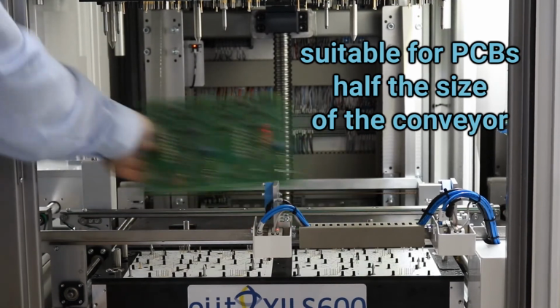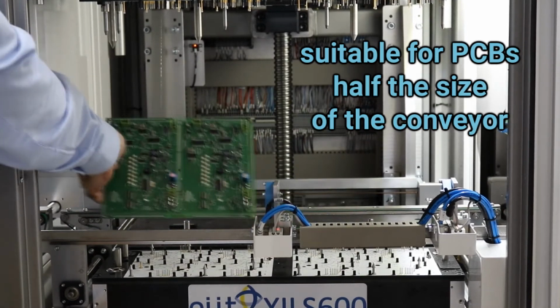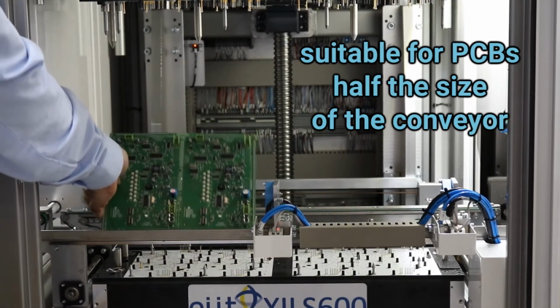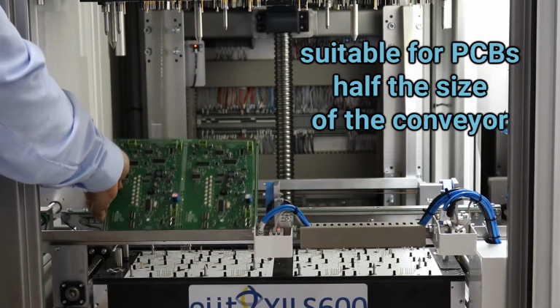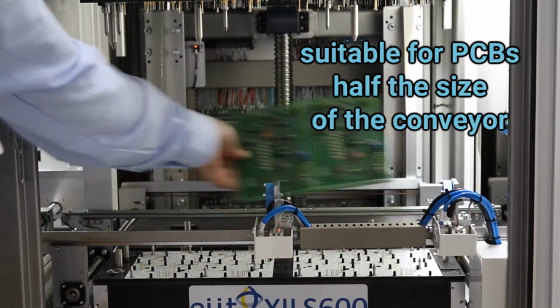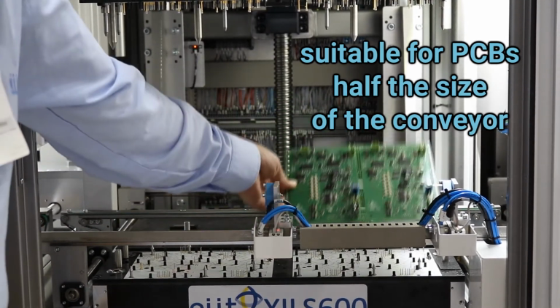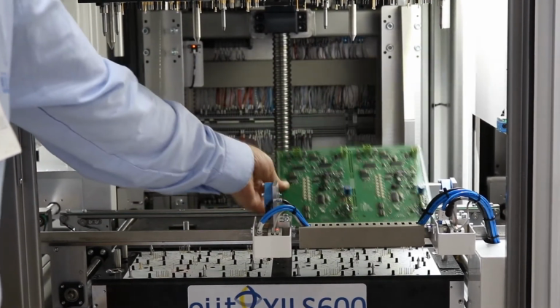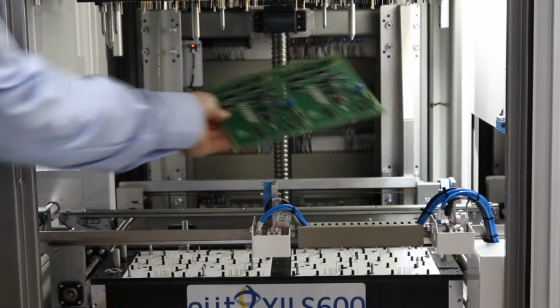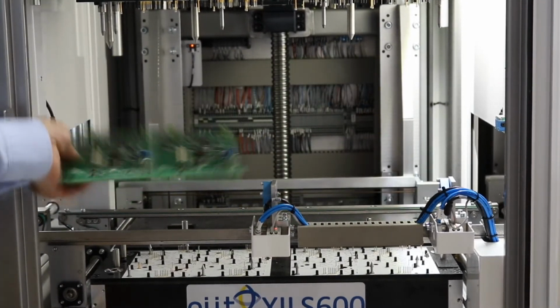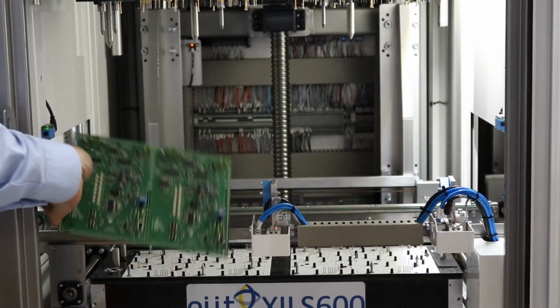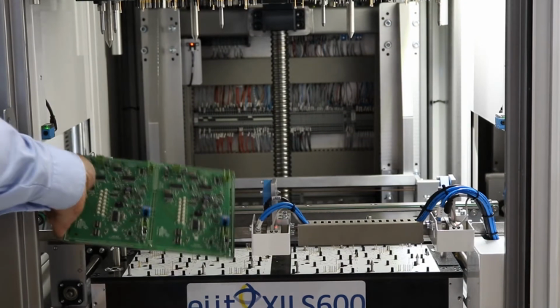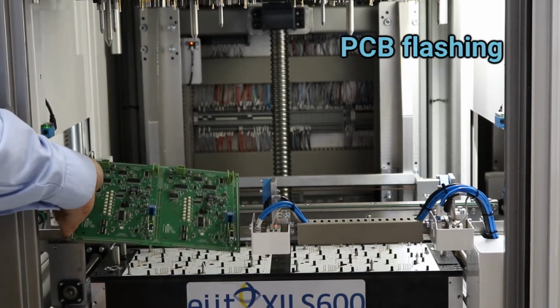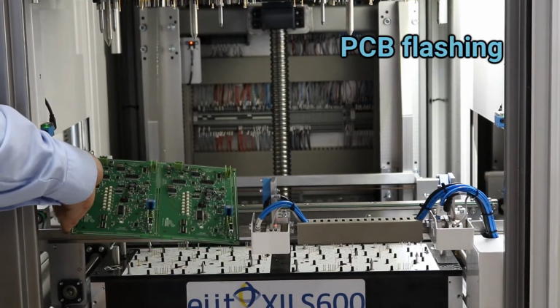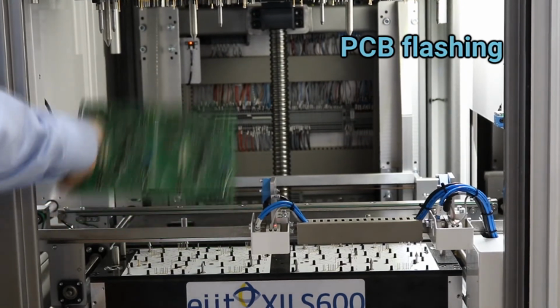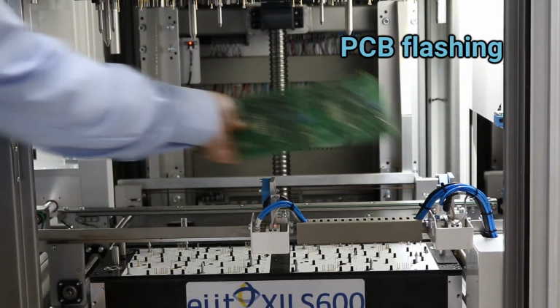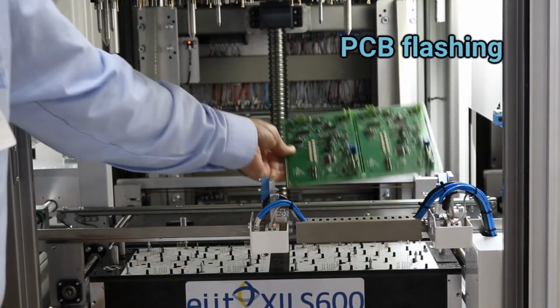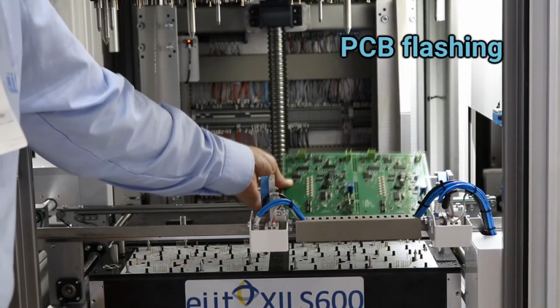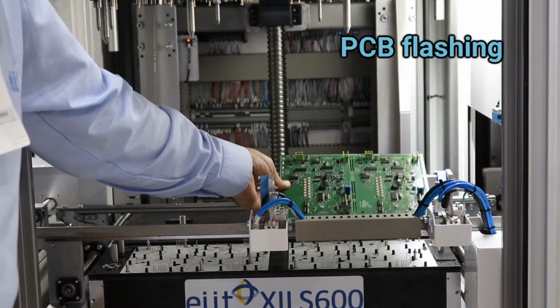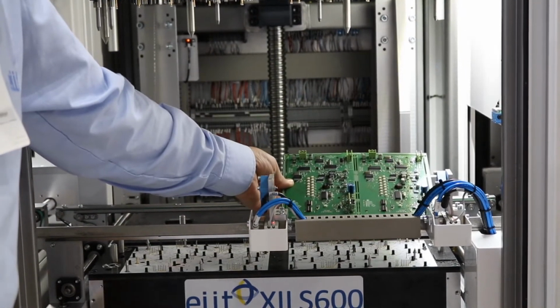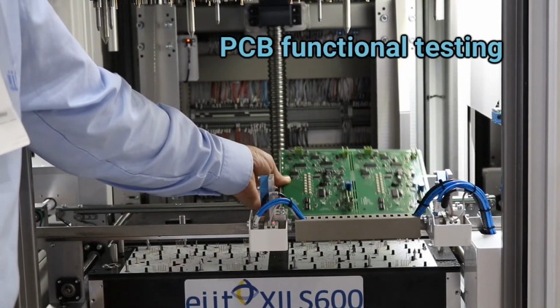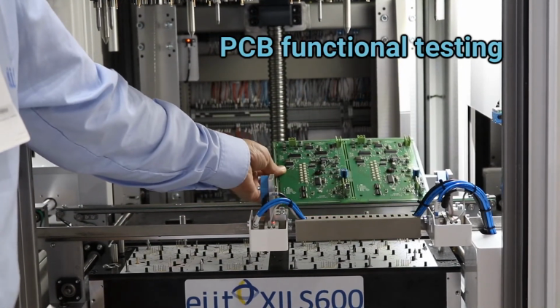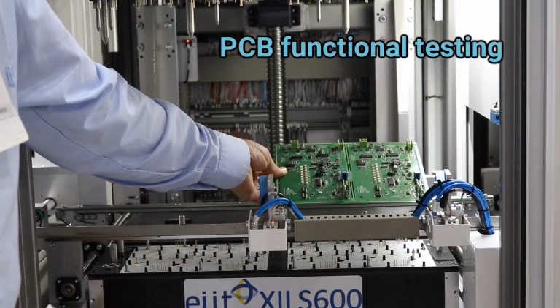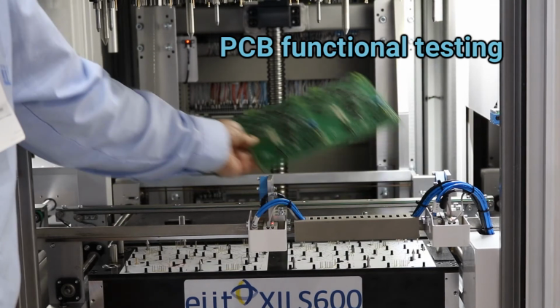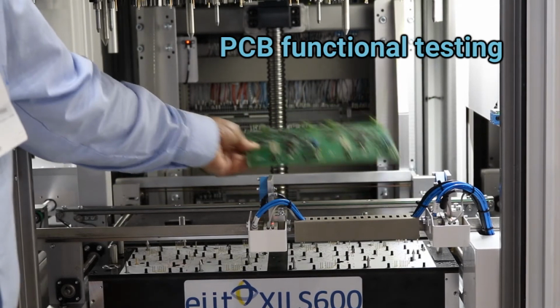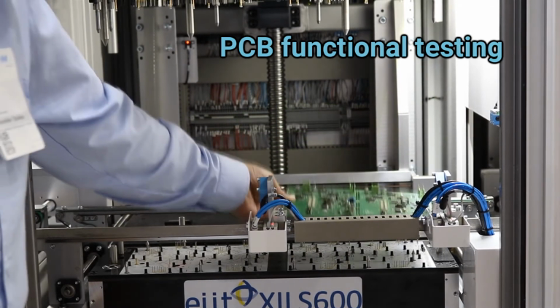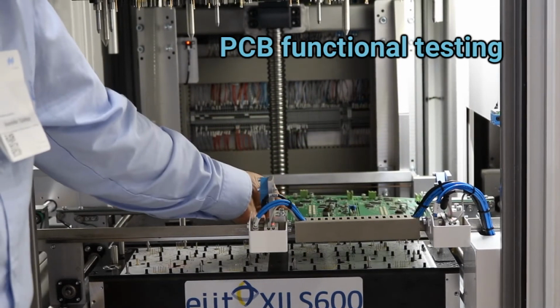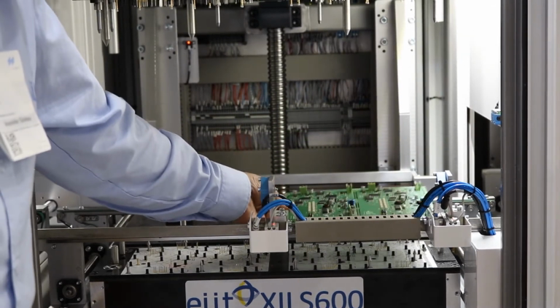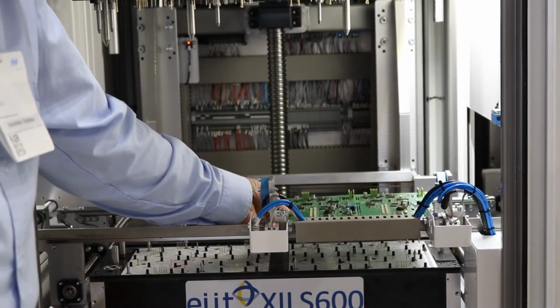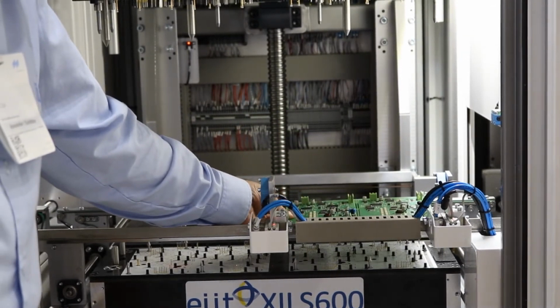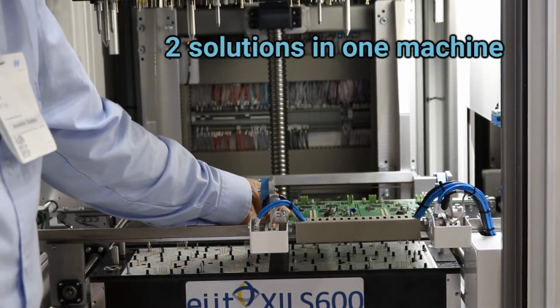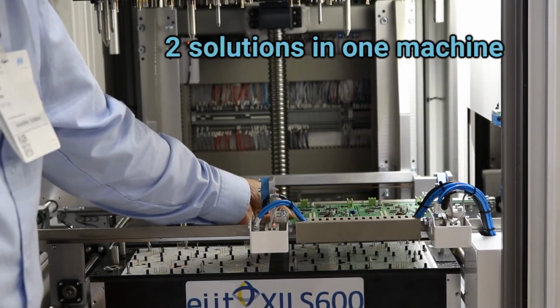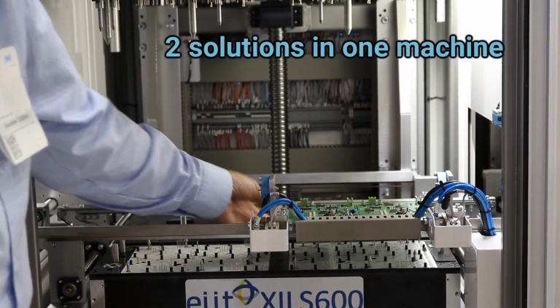This PCB can be doing flashing, for example, and this PCB can be doing functional test, for example. So in one single machine you can have two solutions.